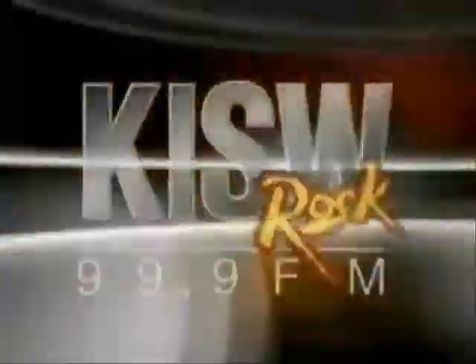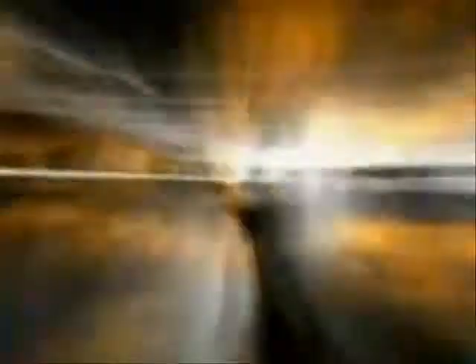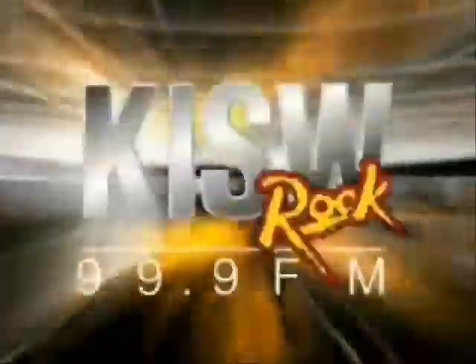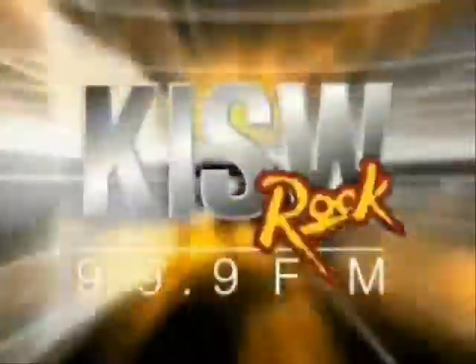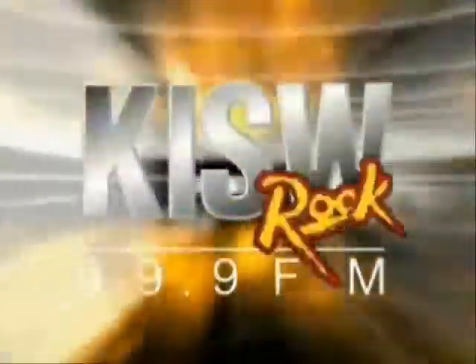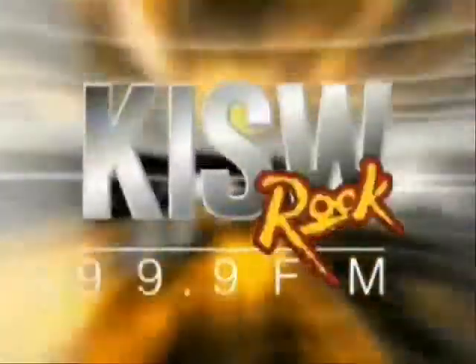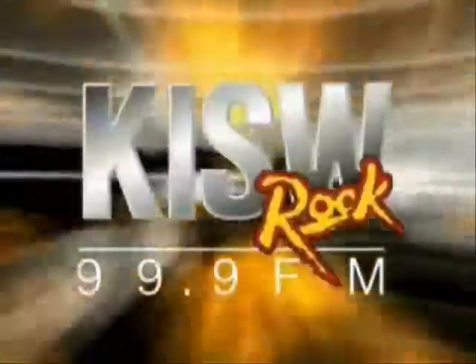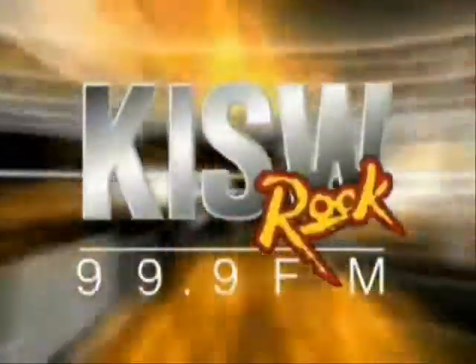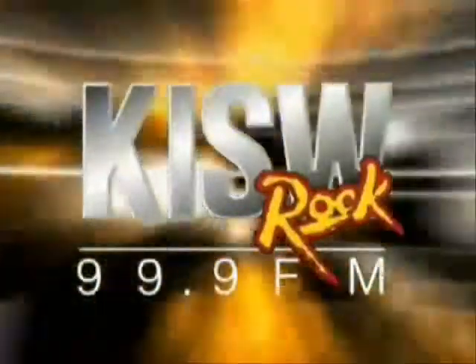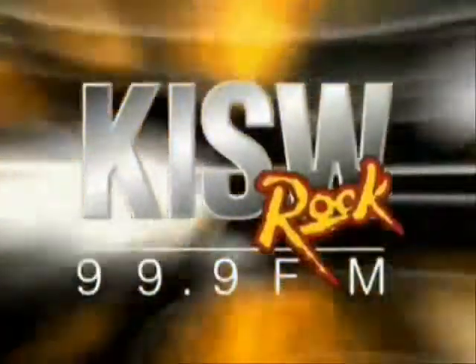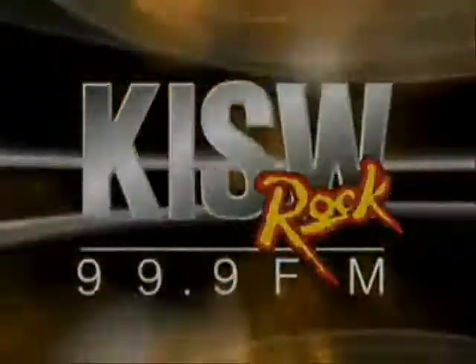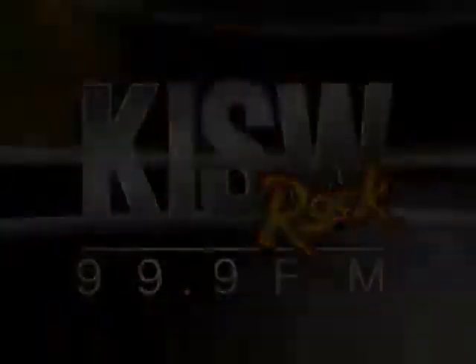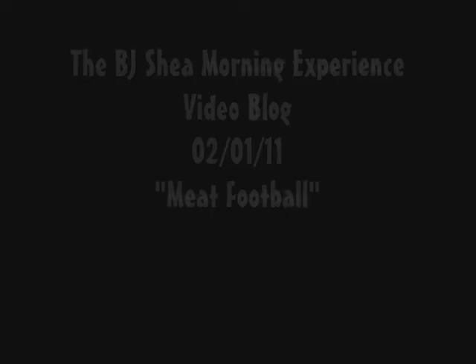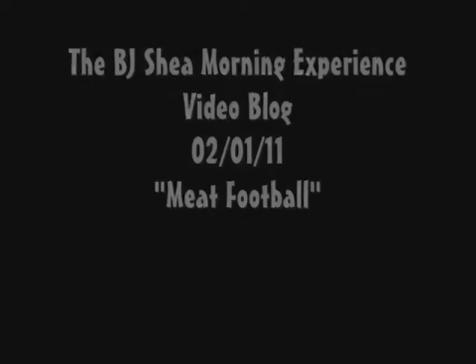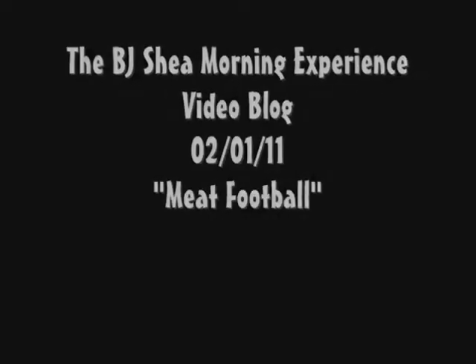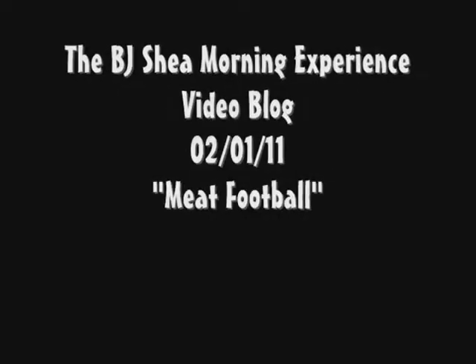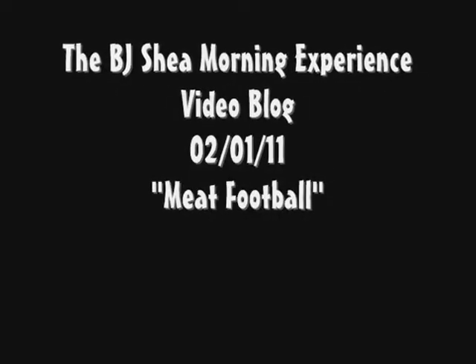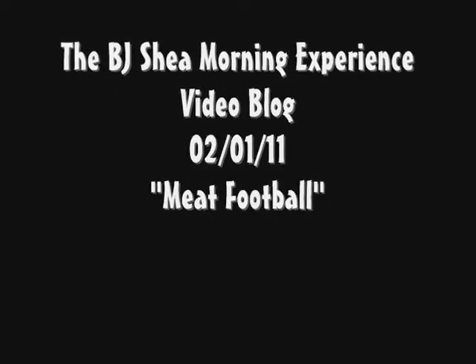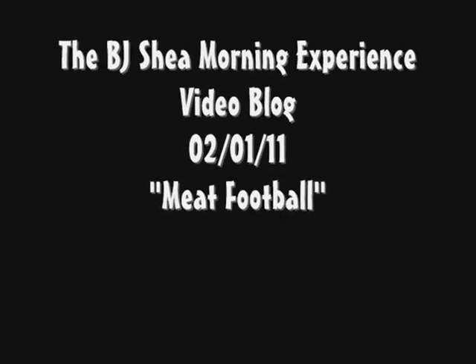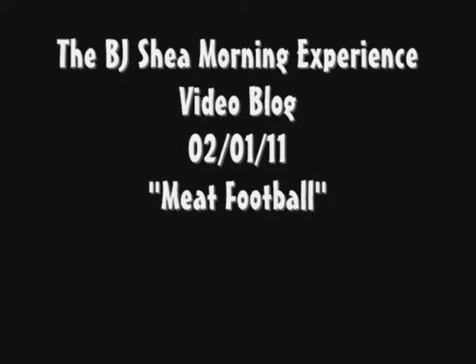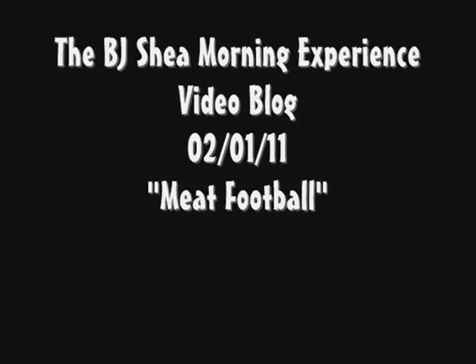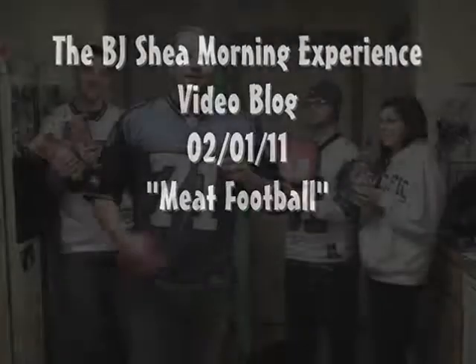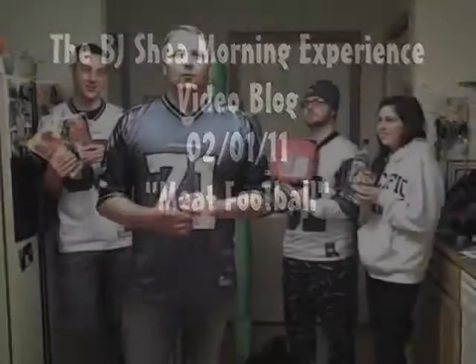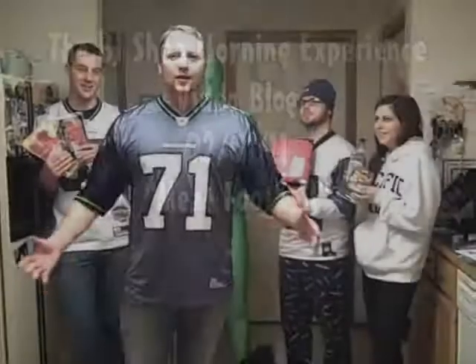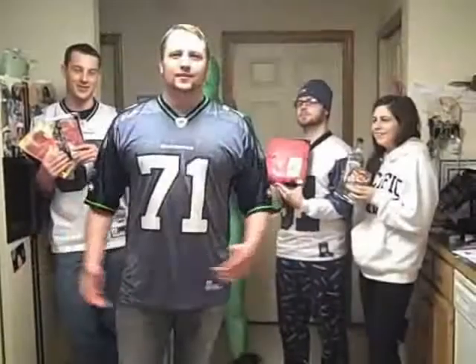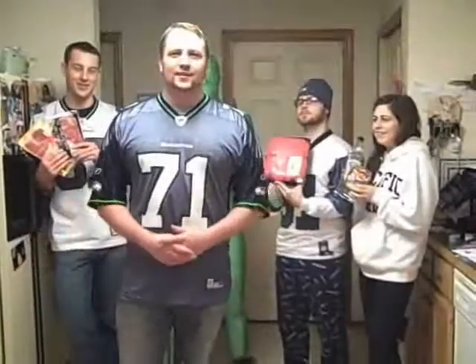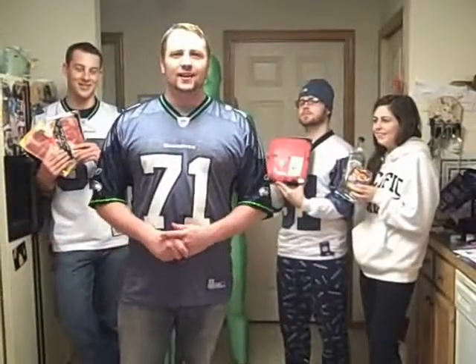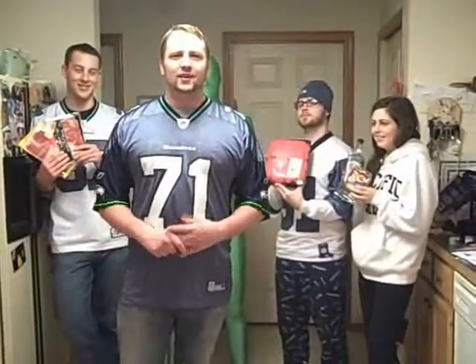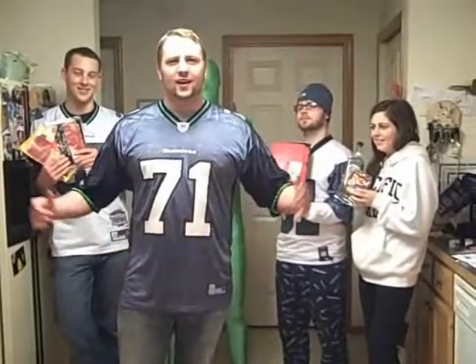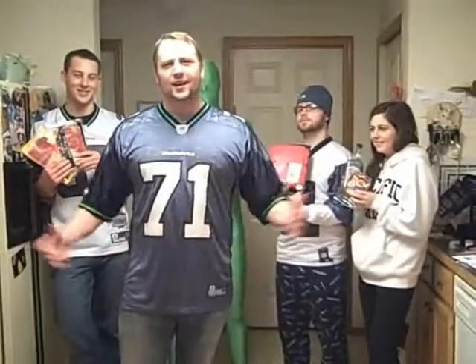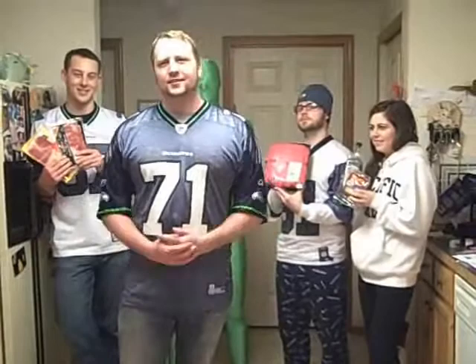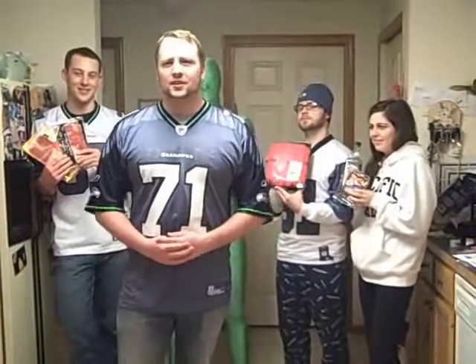99.9 ROCK KISW. Hey Rockaholics, this is Hot Kyle here in Hot Kyle's Kitchen.